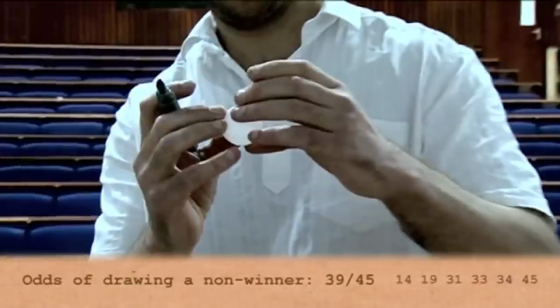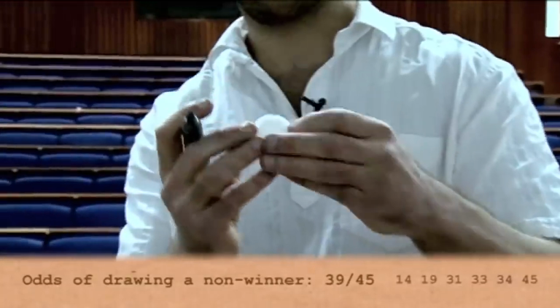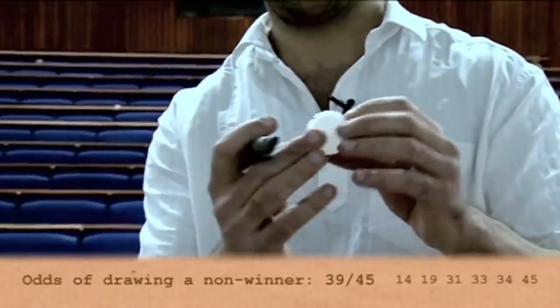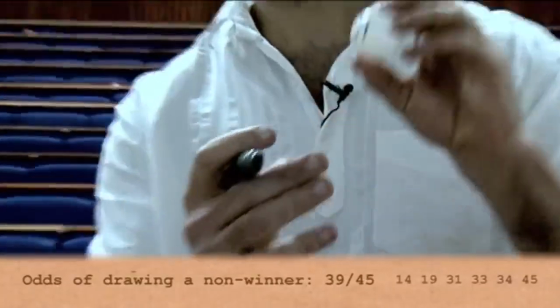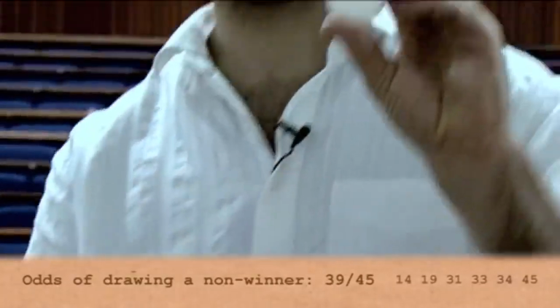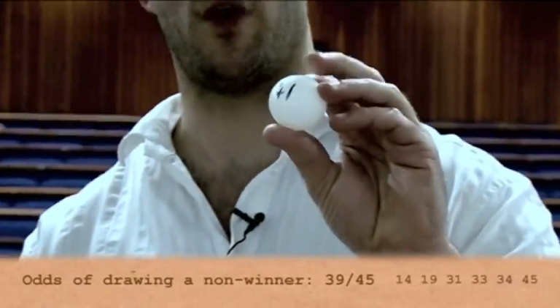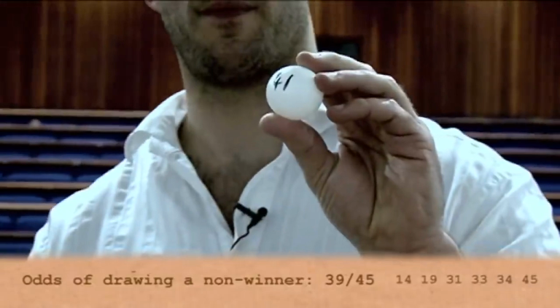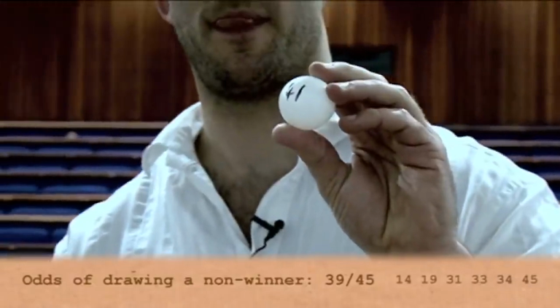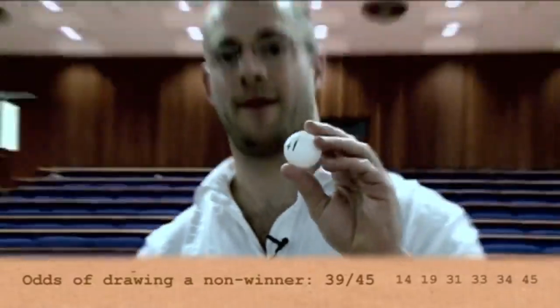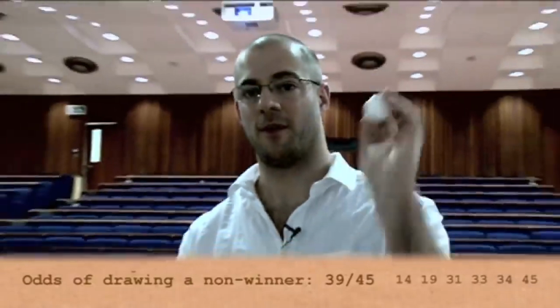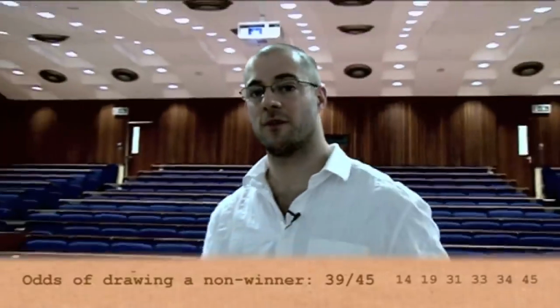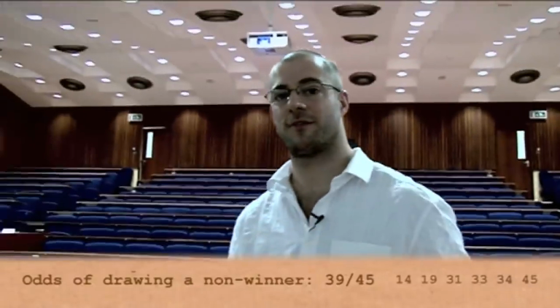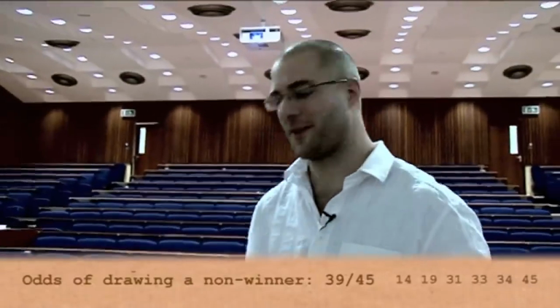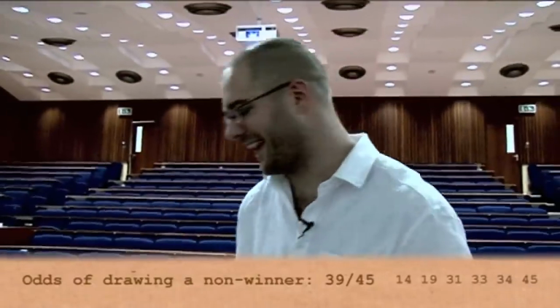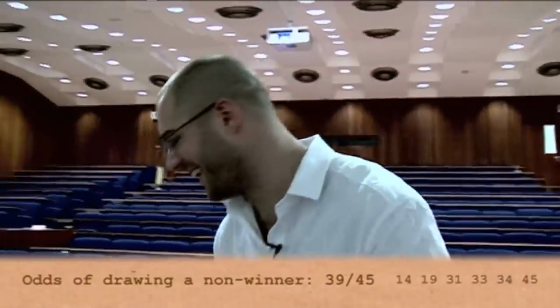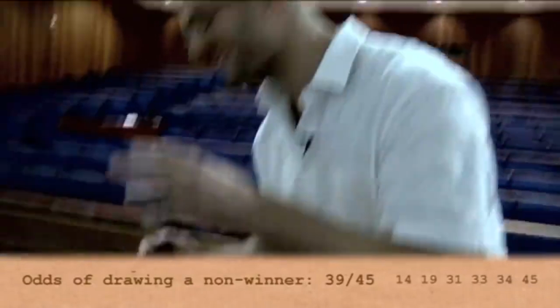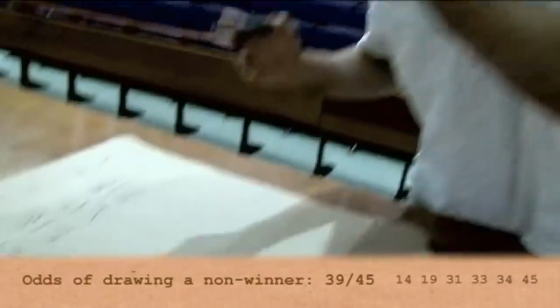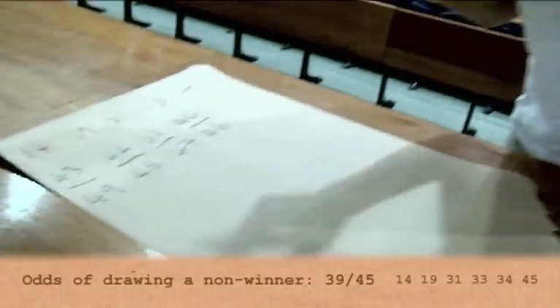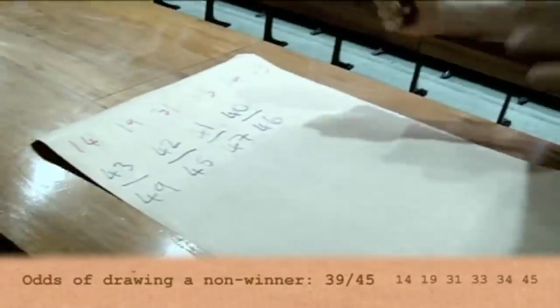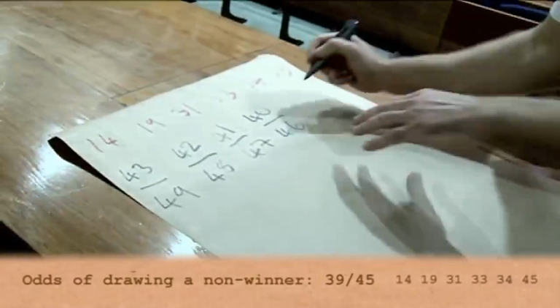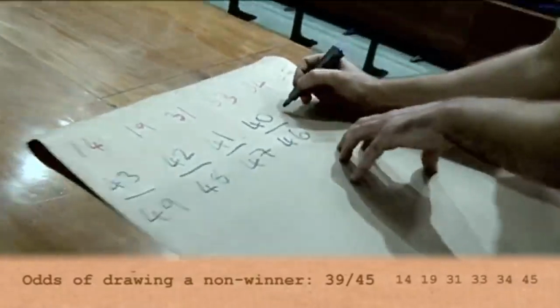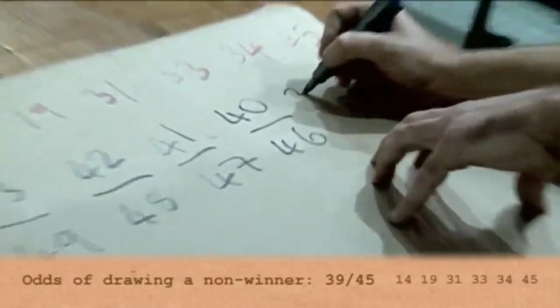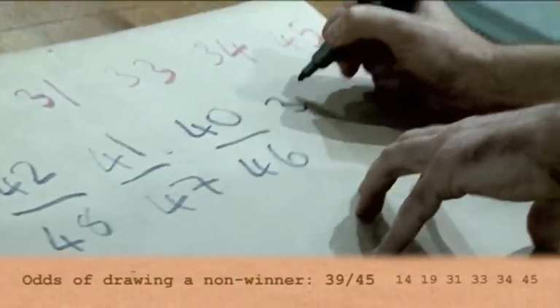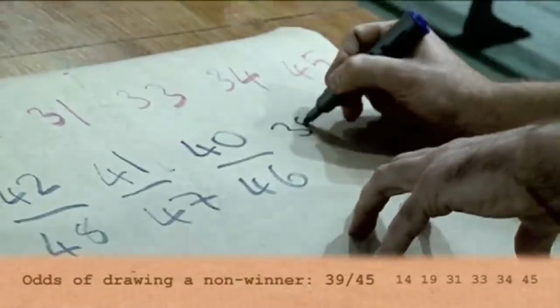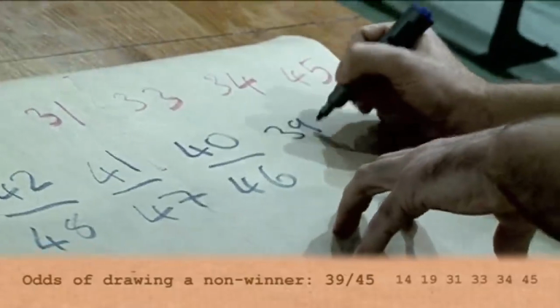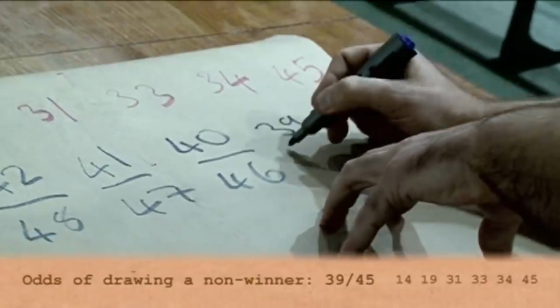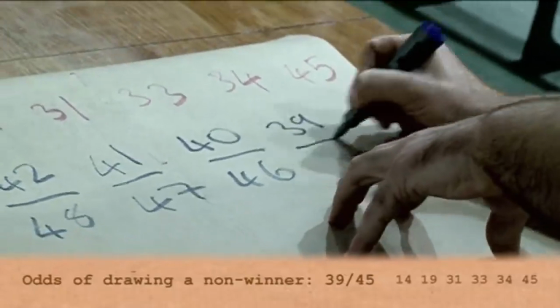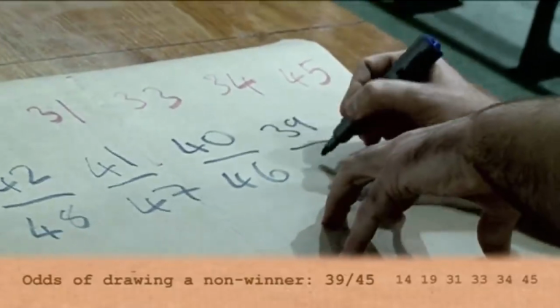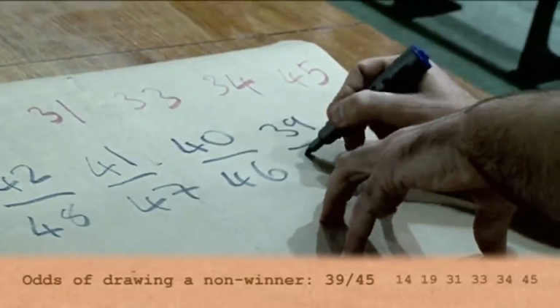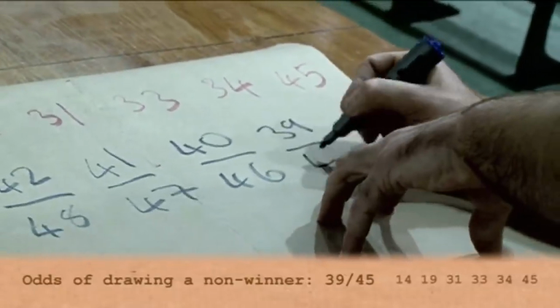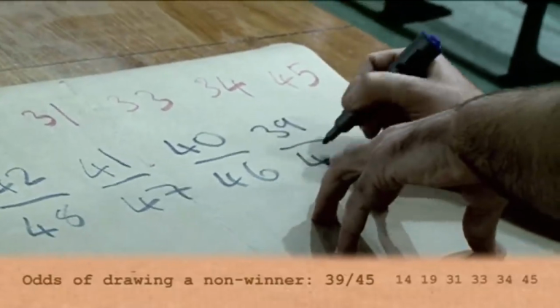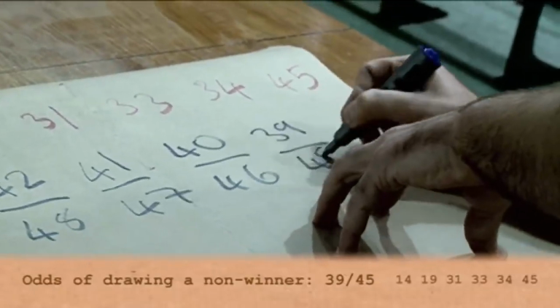I draw number 41 — no use. The chances again: 39 out of 45.